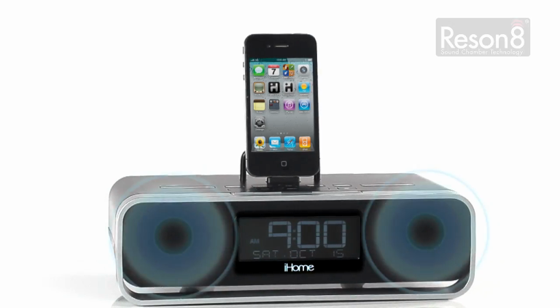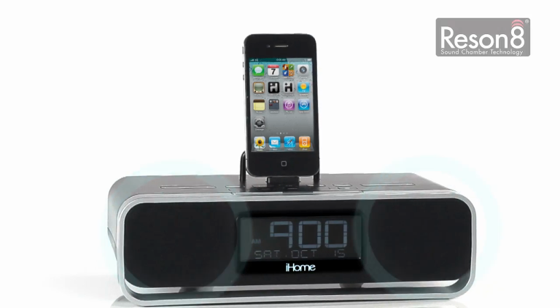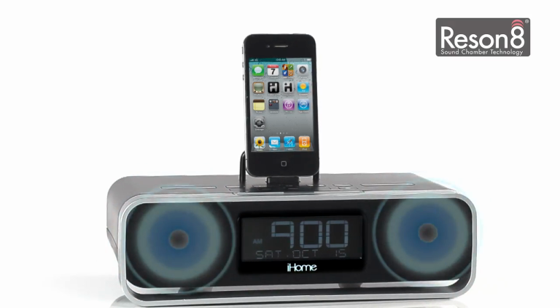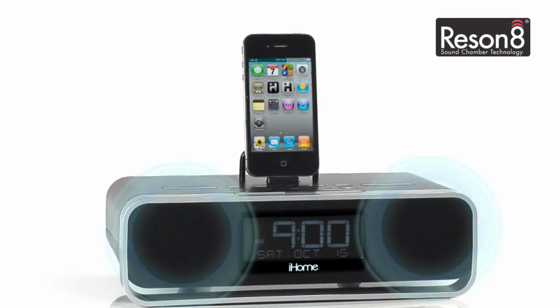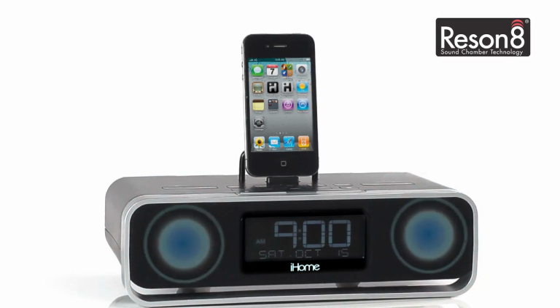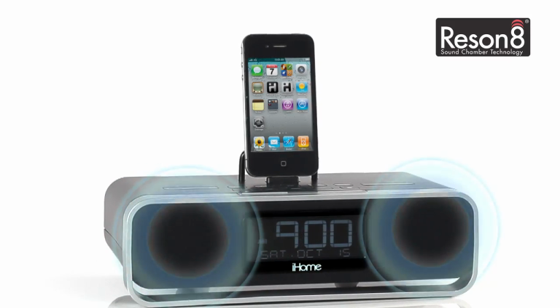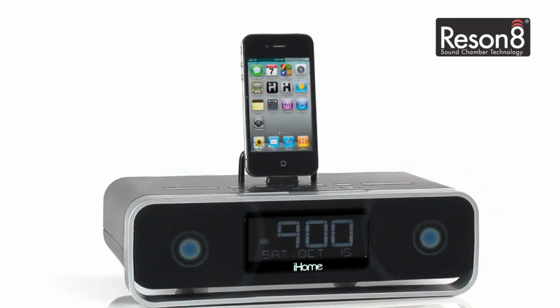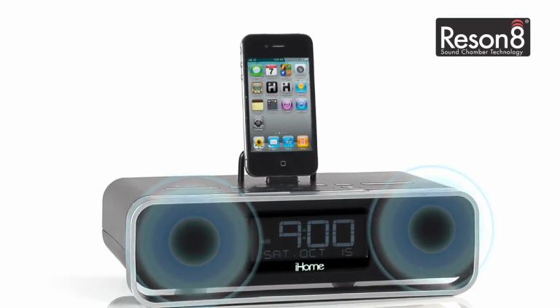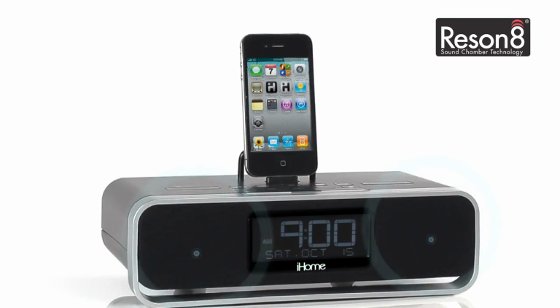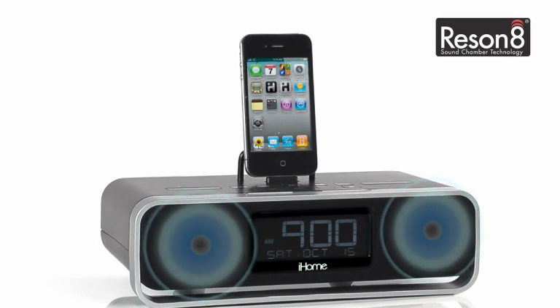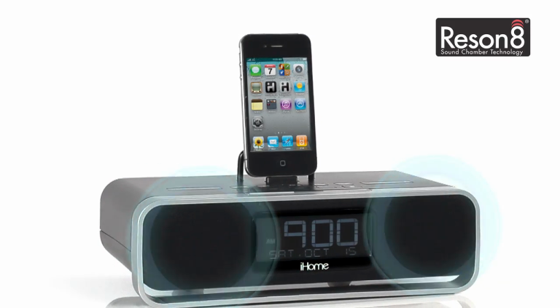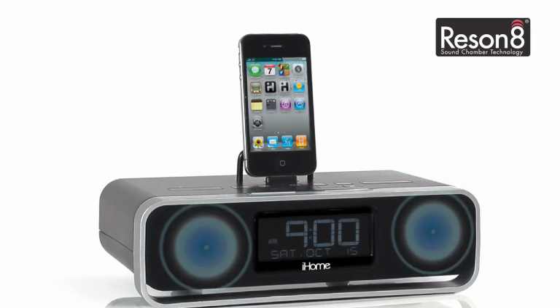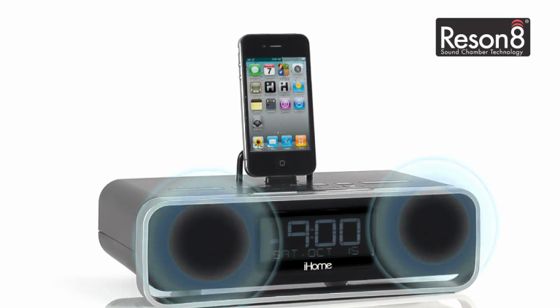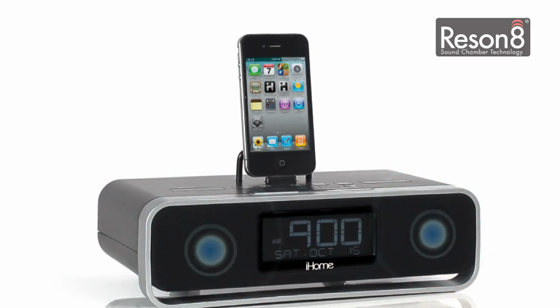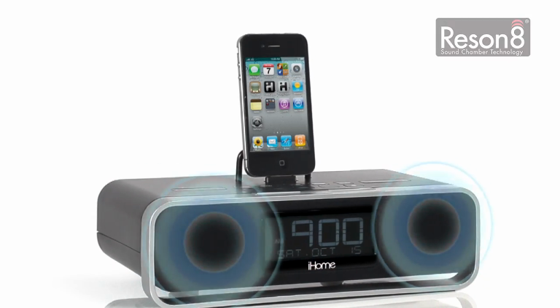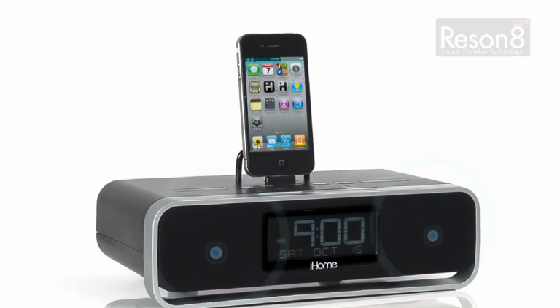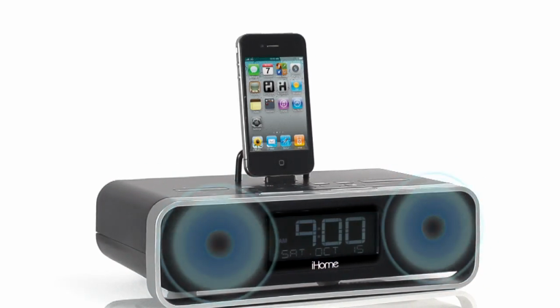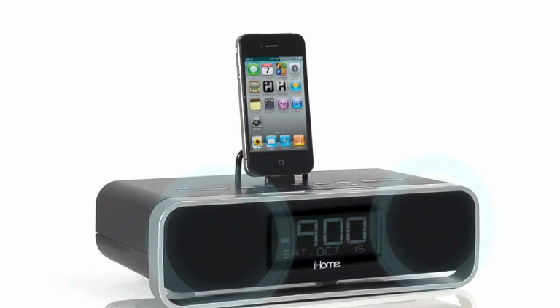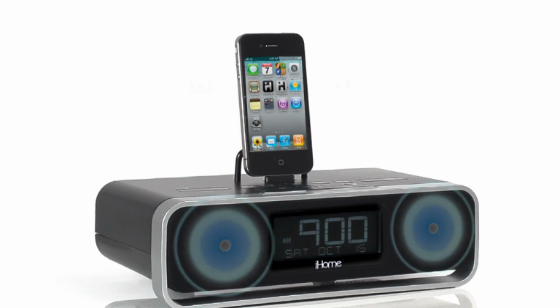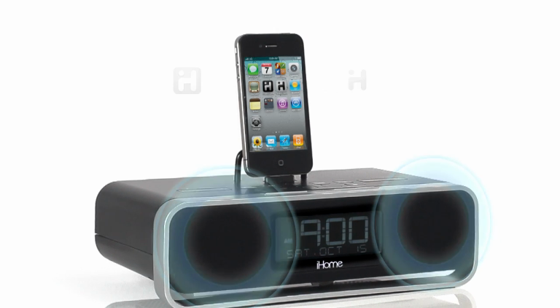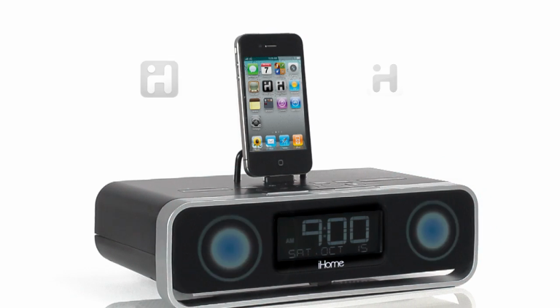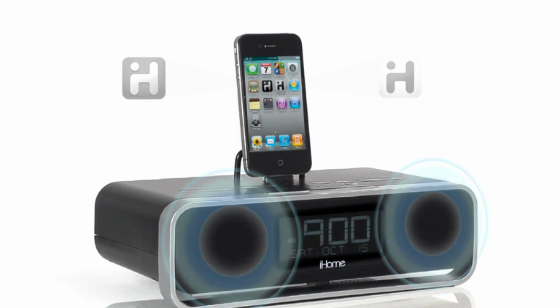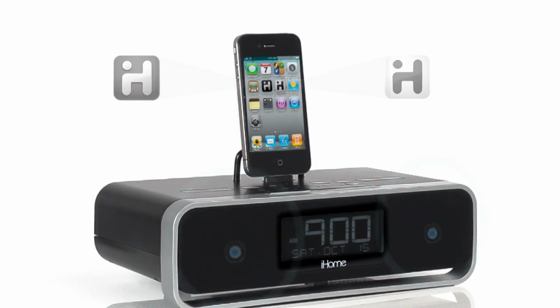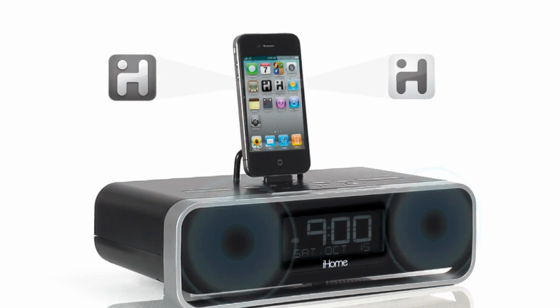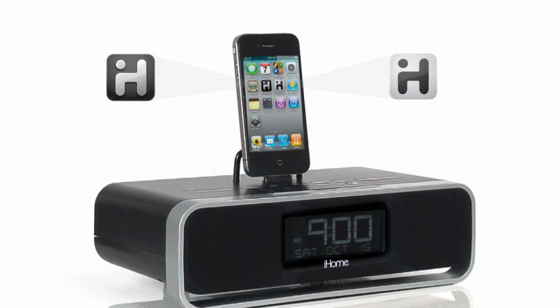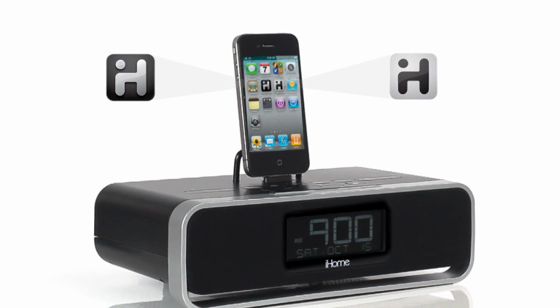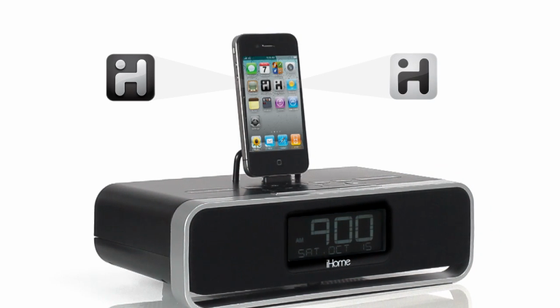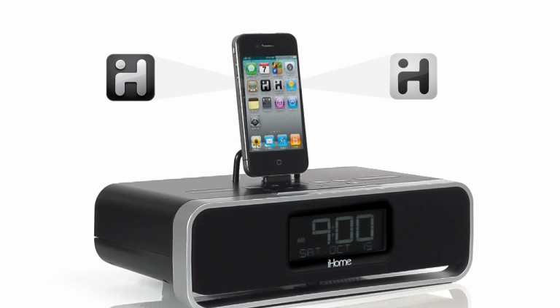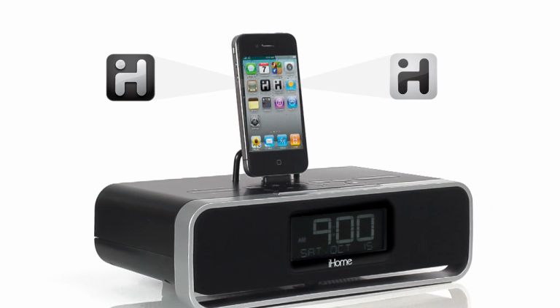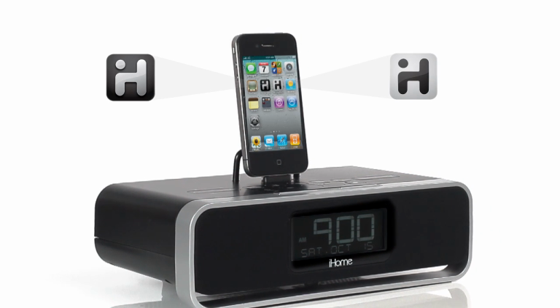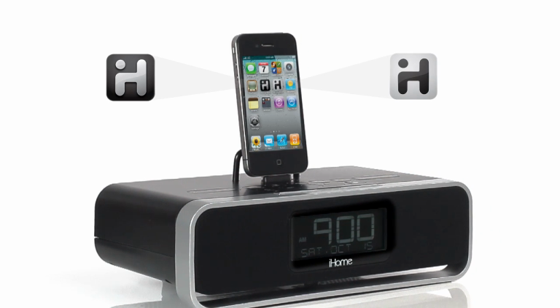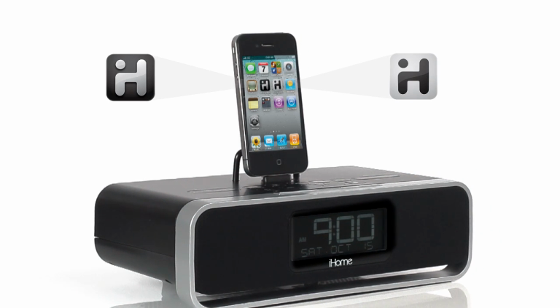With premium Resonate speaker technology and two passive subwoofers, you'll enjoy optimal sound and the convenience and compatibility of iHome's lifestyle apps.